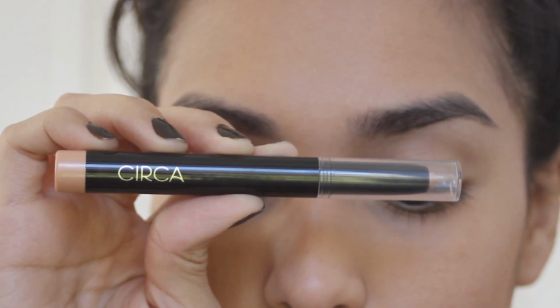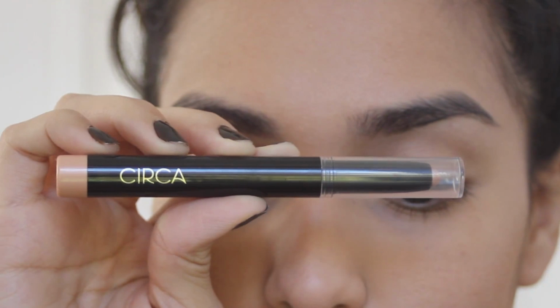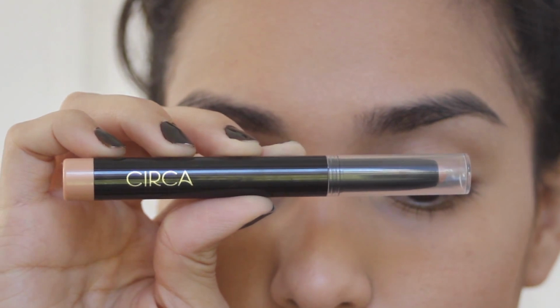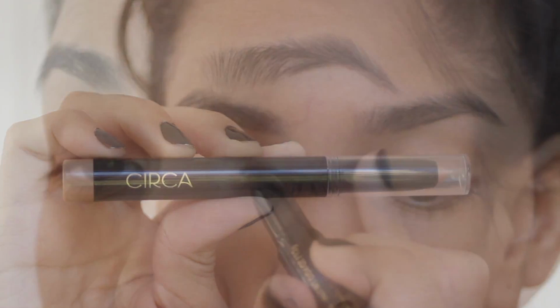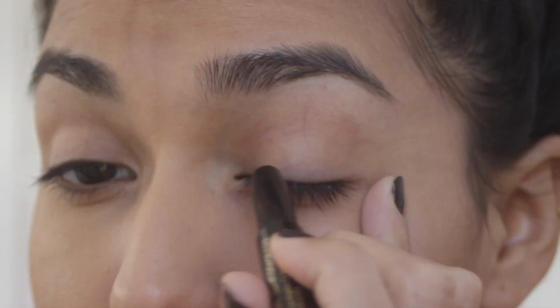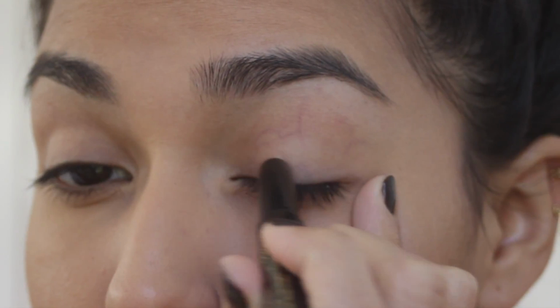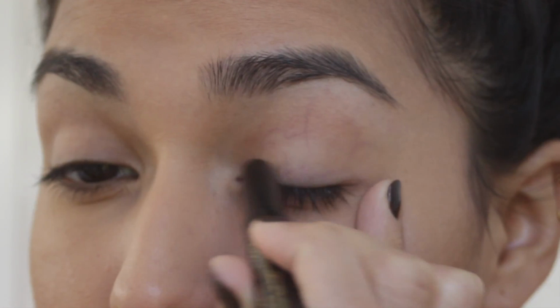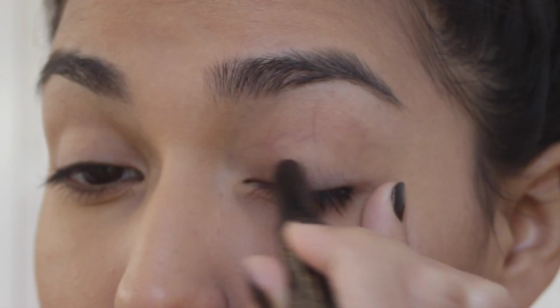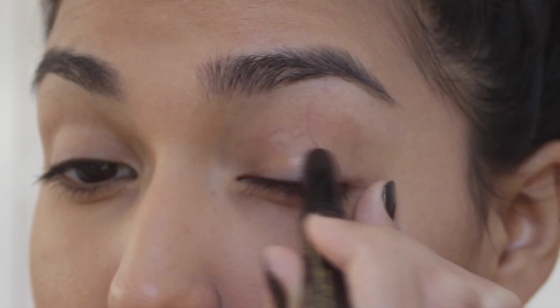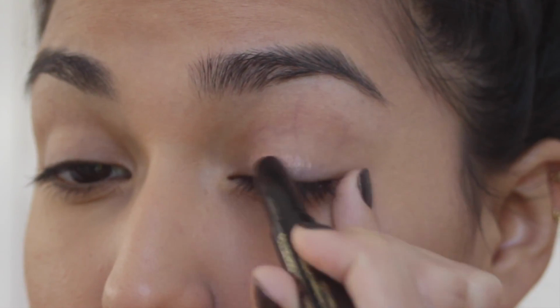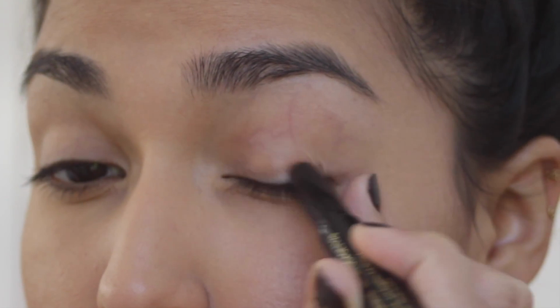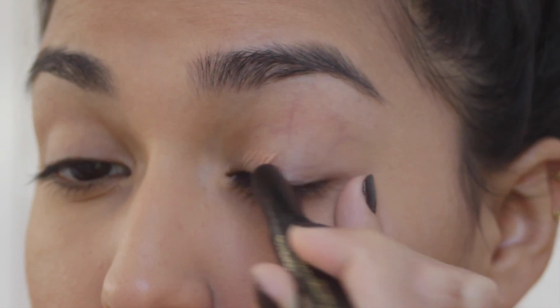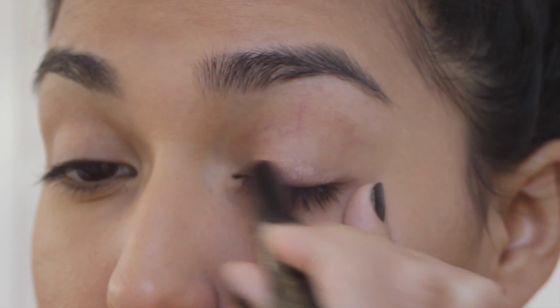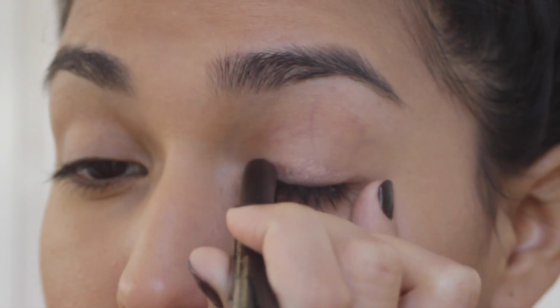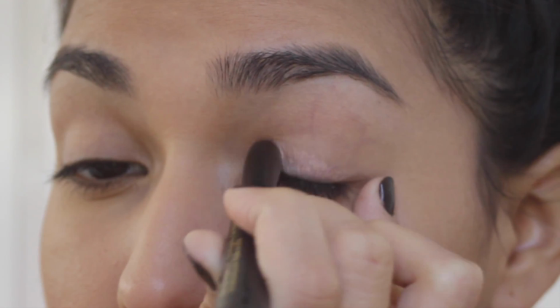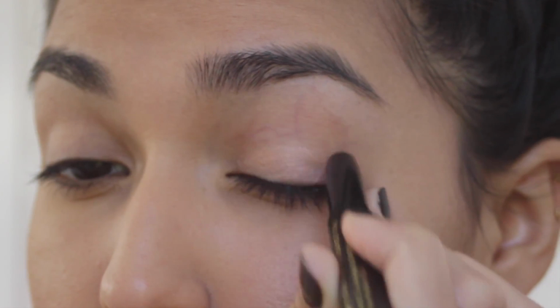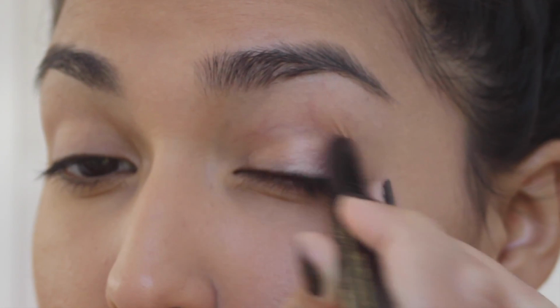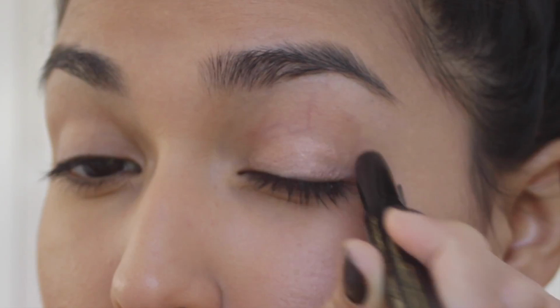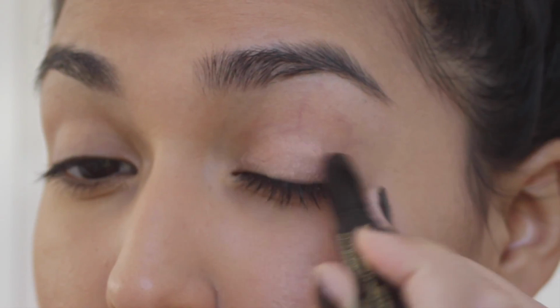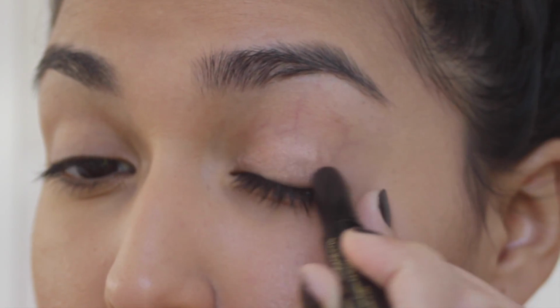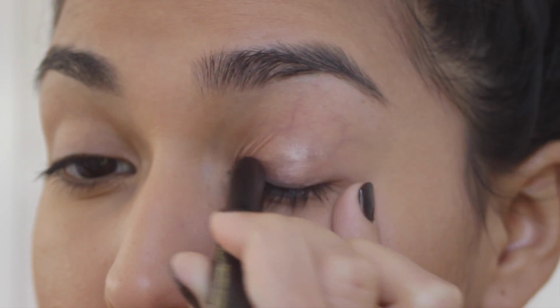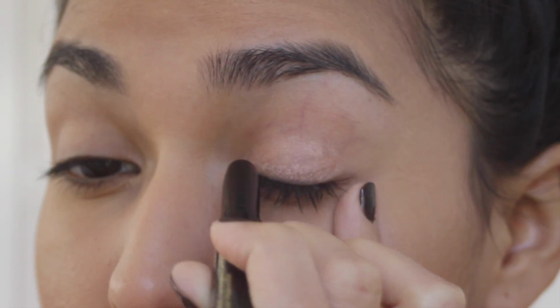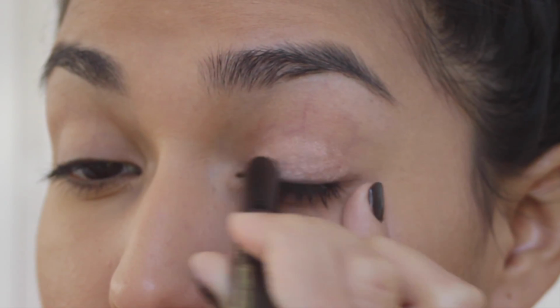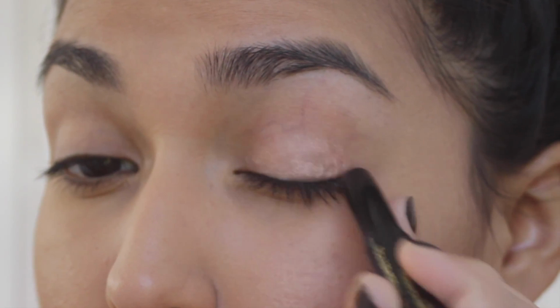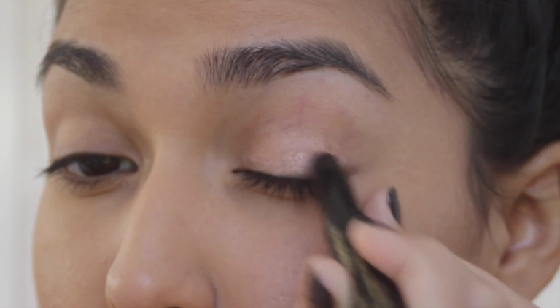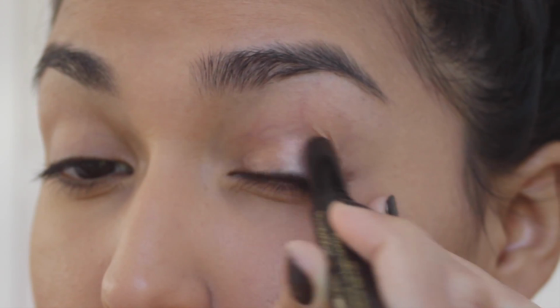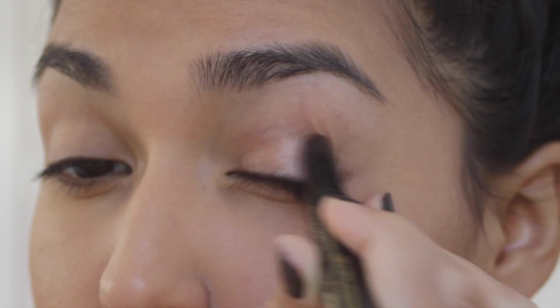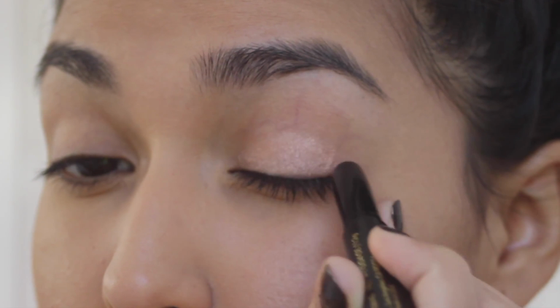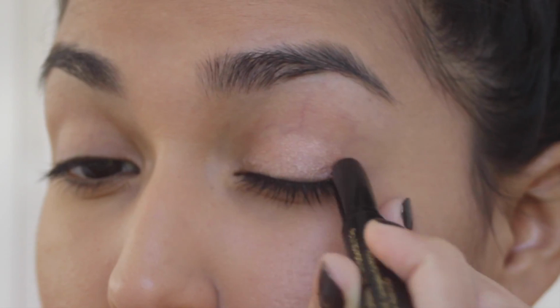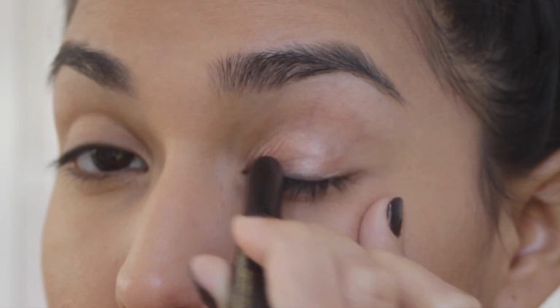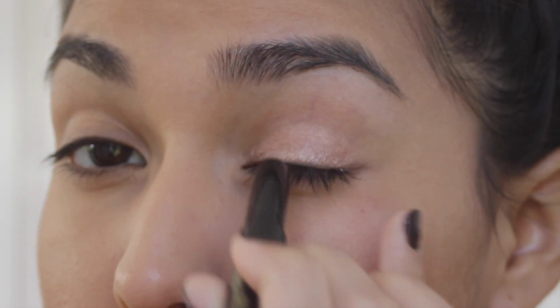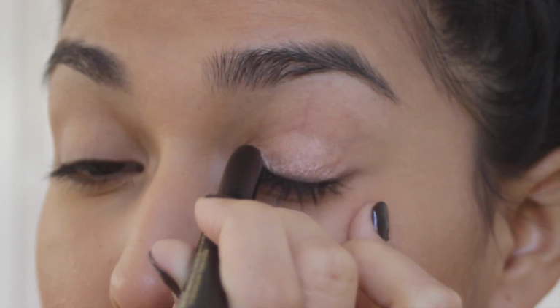Now I'm going to pick up the Color Saturated Eye Crayon in Zero One Sparkling Citron. It is one of their new metallic crayons and it's absolutely beautiful. It's a lovely champagne or rose gold shade and I'm in love with it.